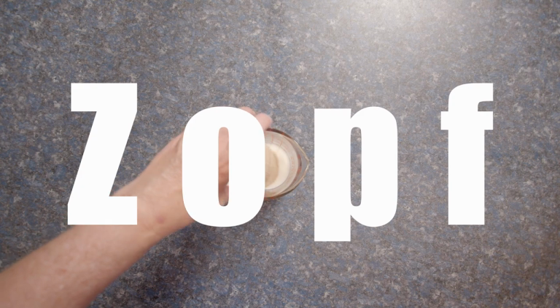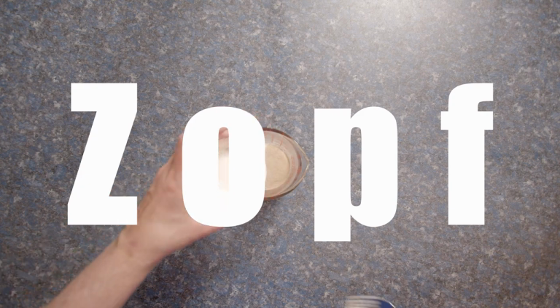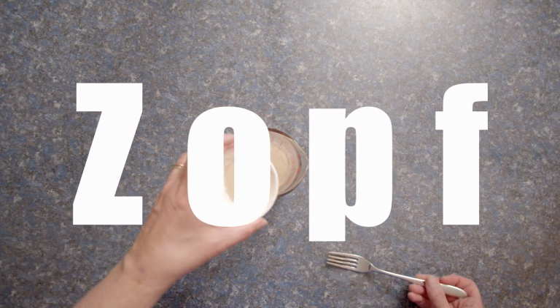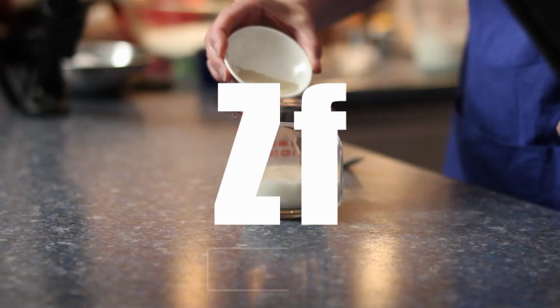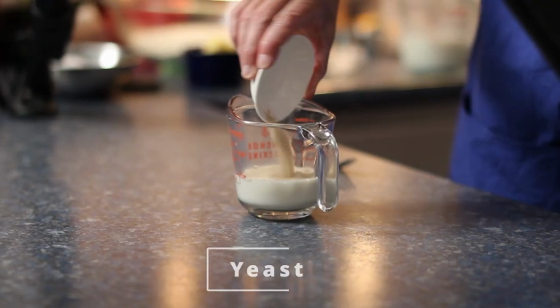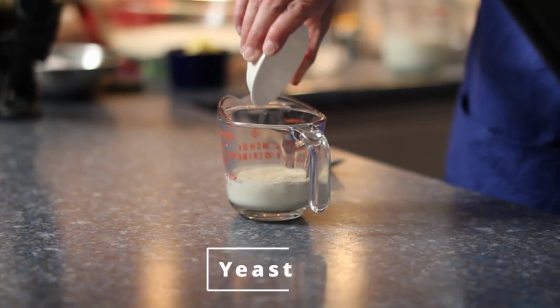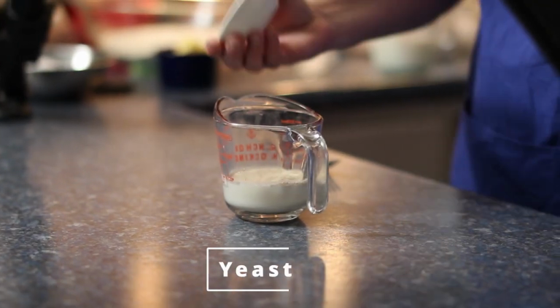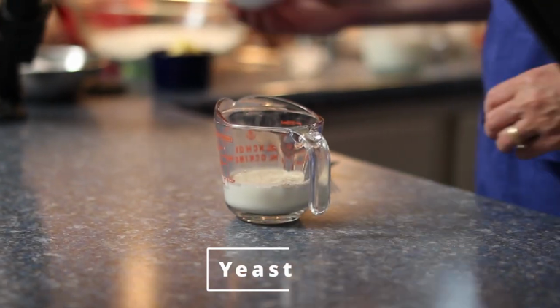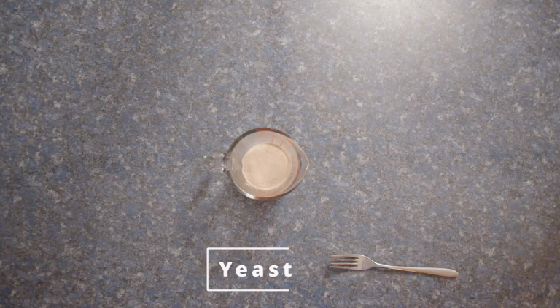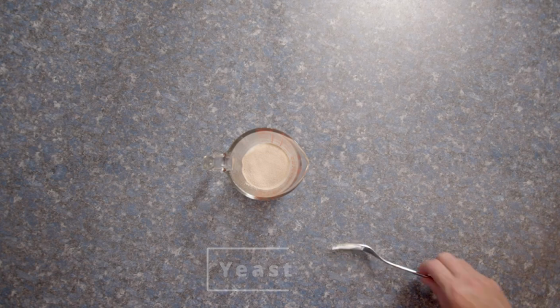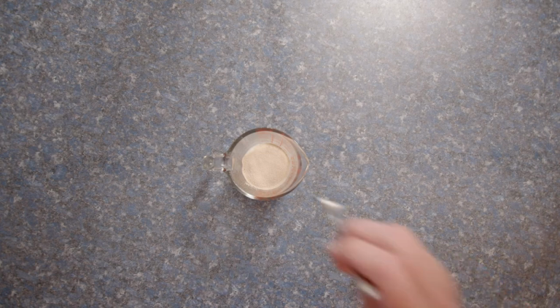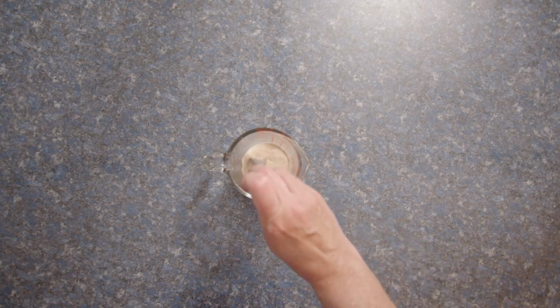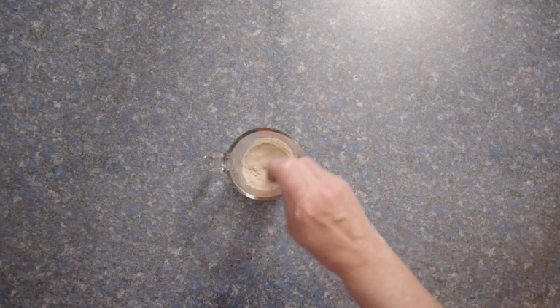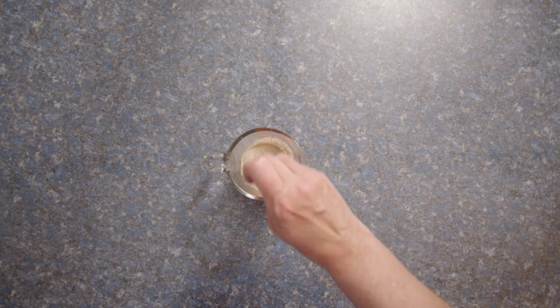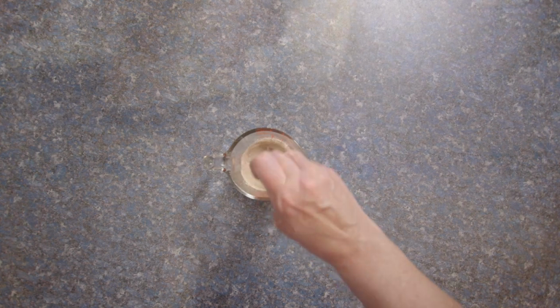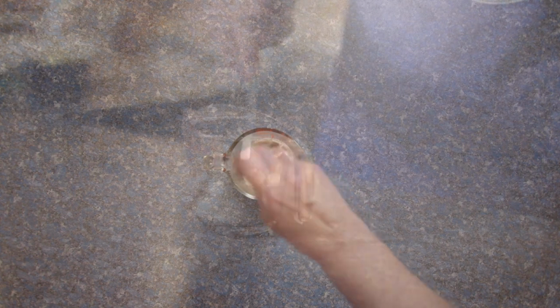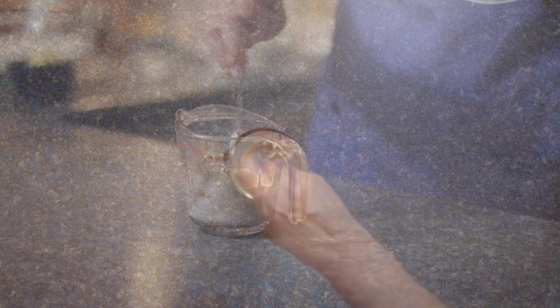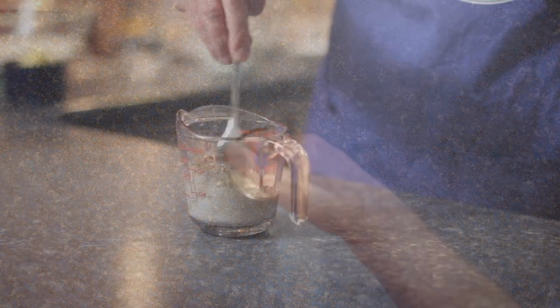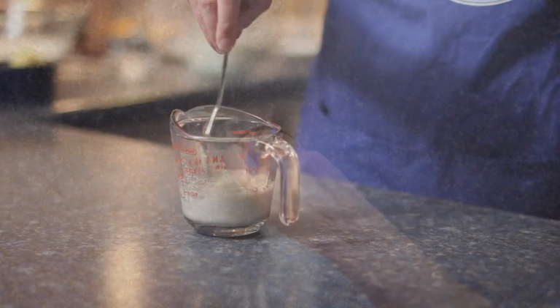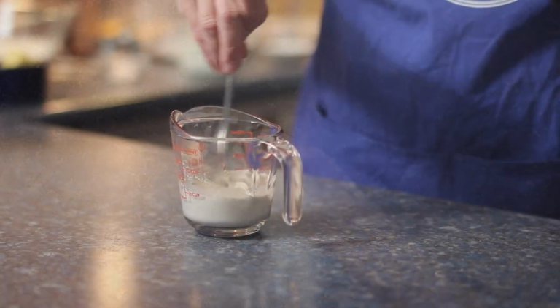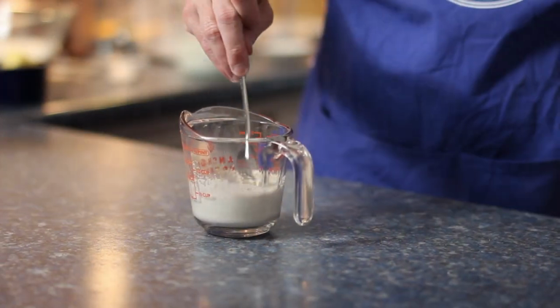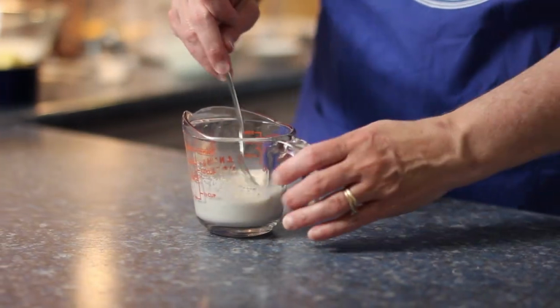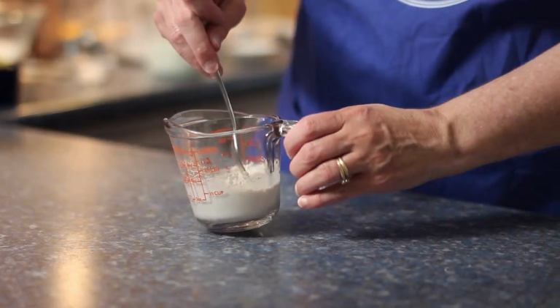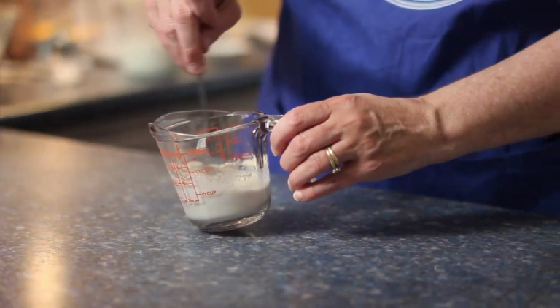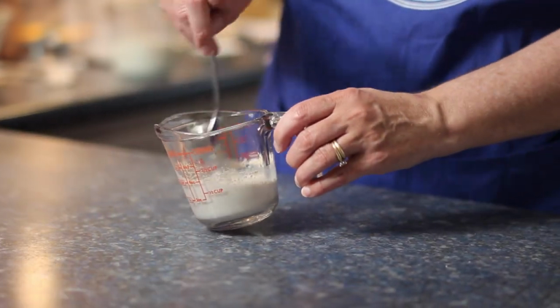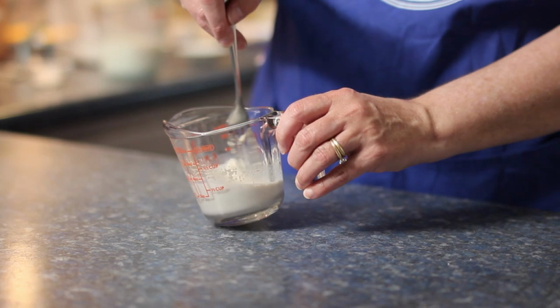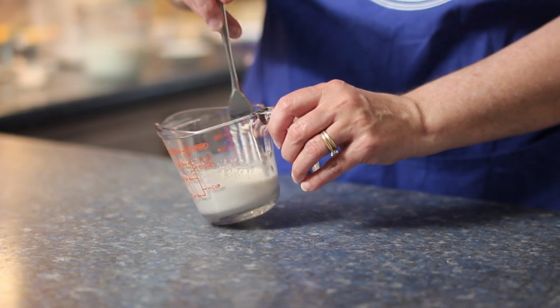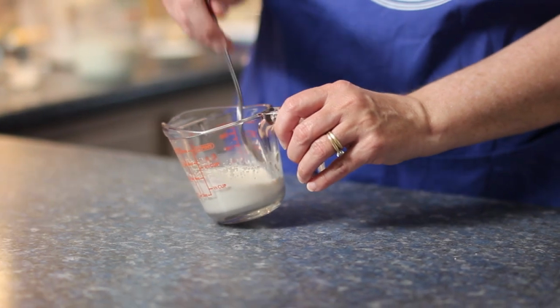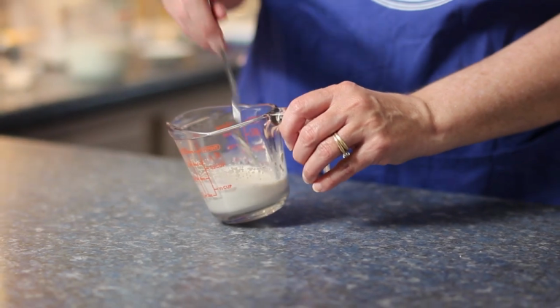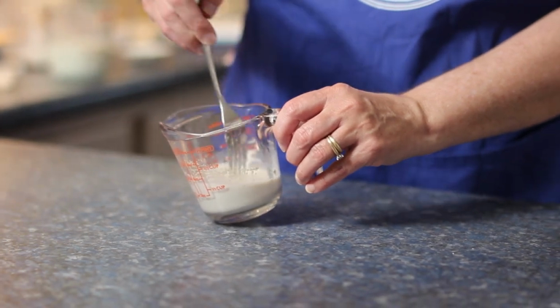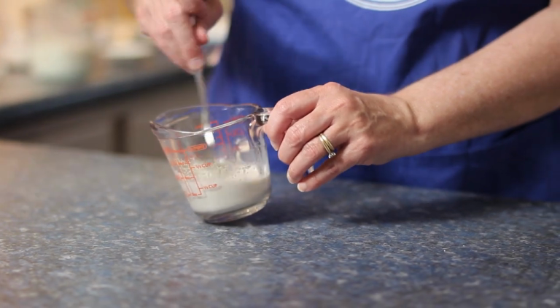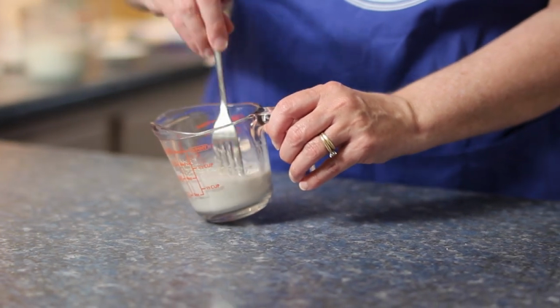It's a bread made with an enriched dough, kind of like brioche. Like a brioche, the dough contains milk, butter and eggs. So to start, I'm going to activate the yeast by dissolving it in lukewarm milk.